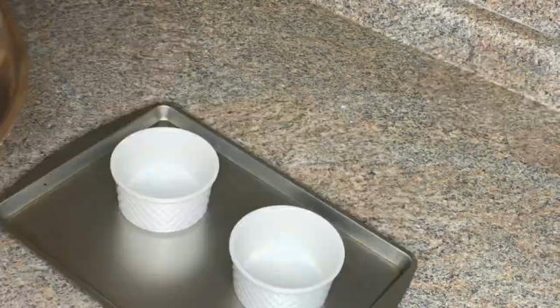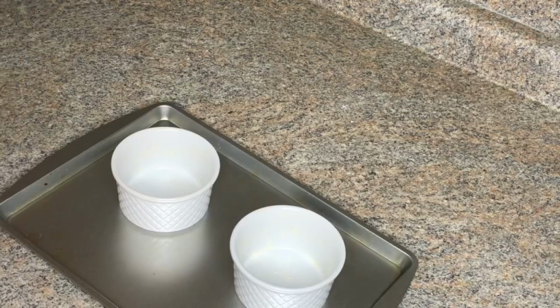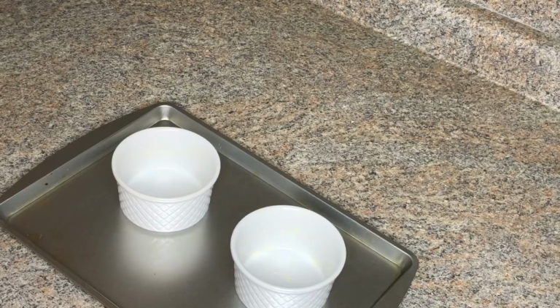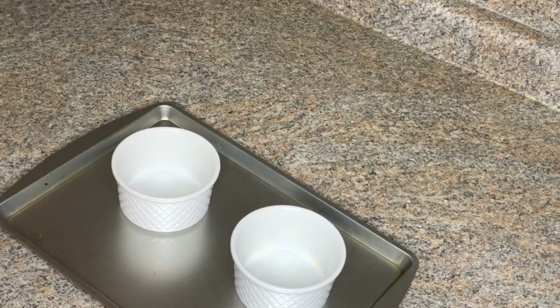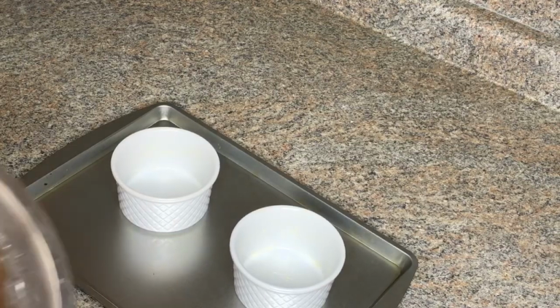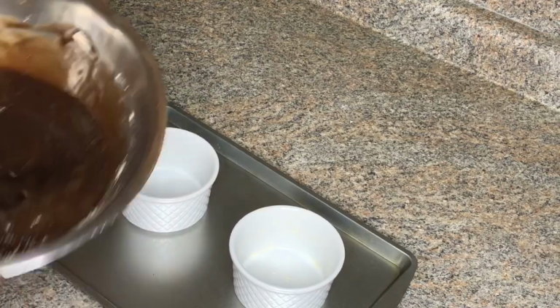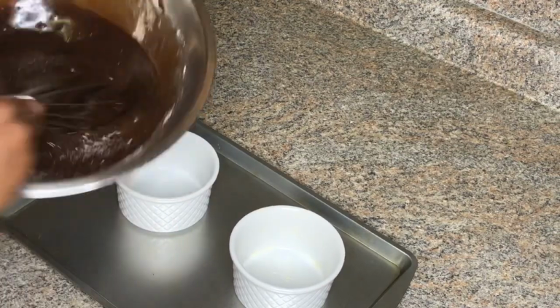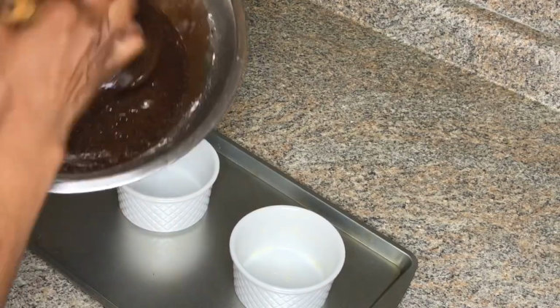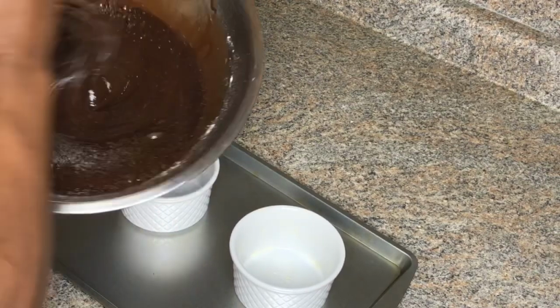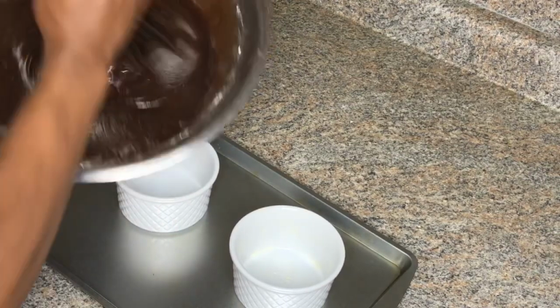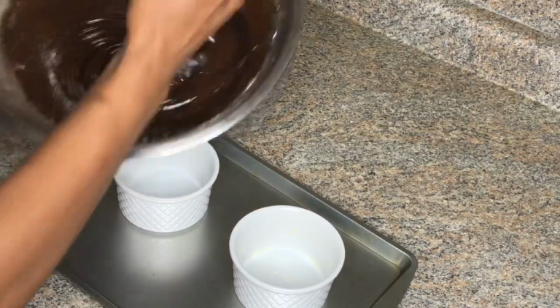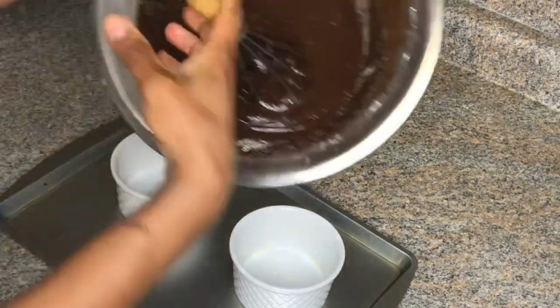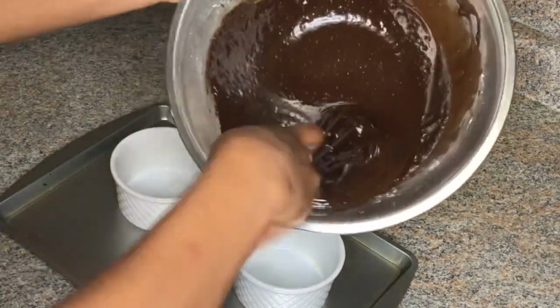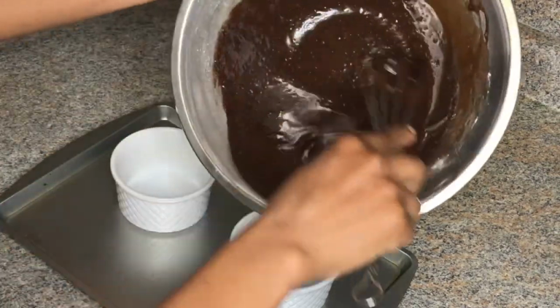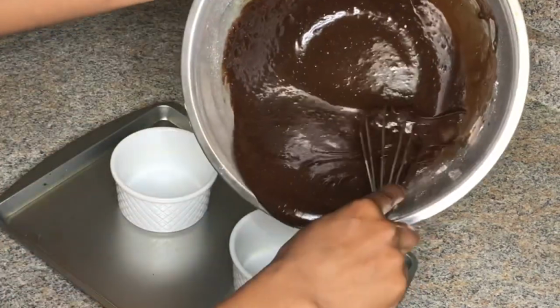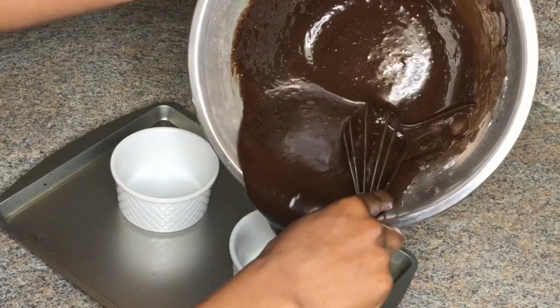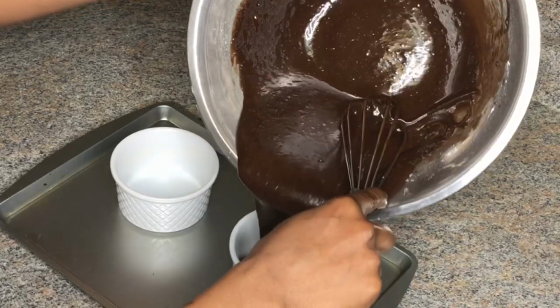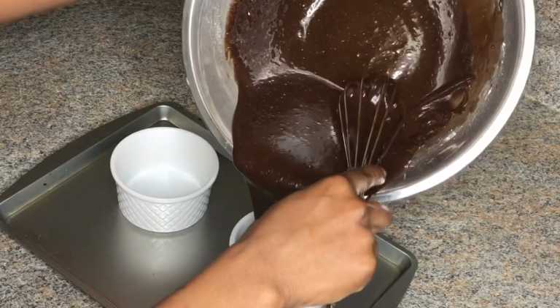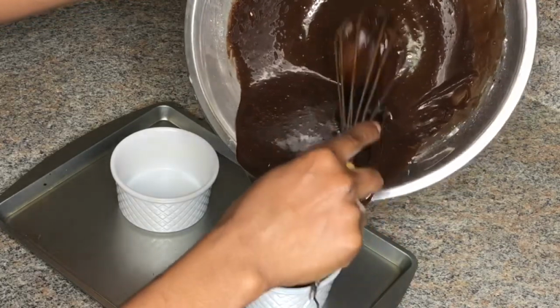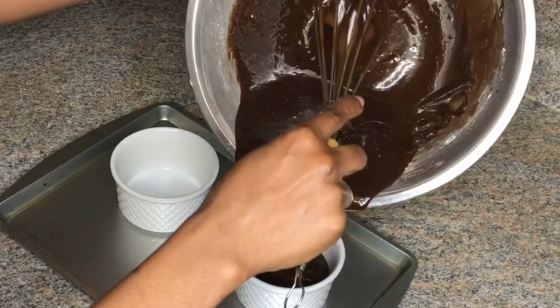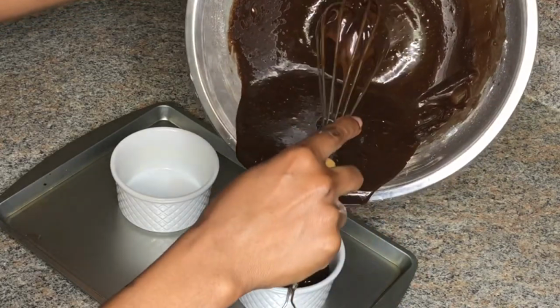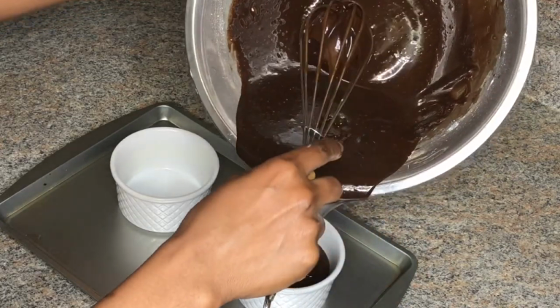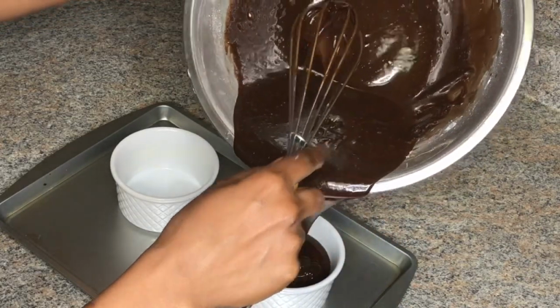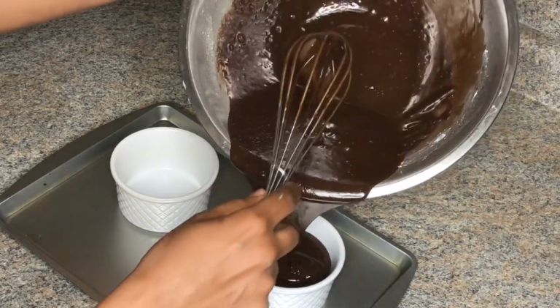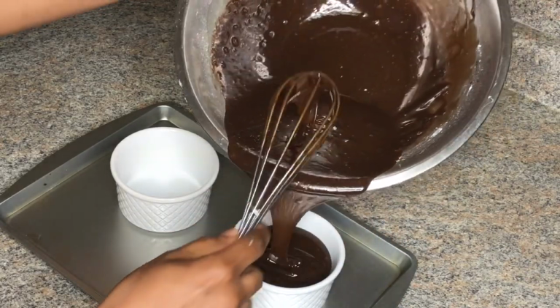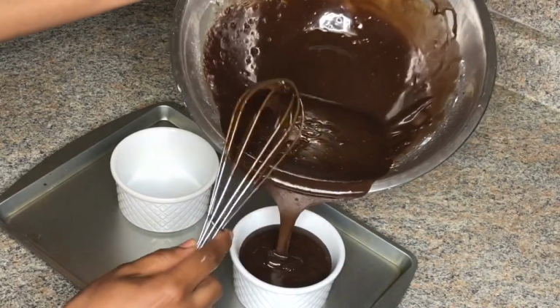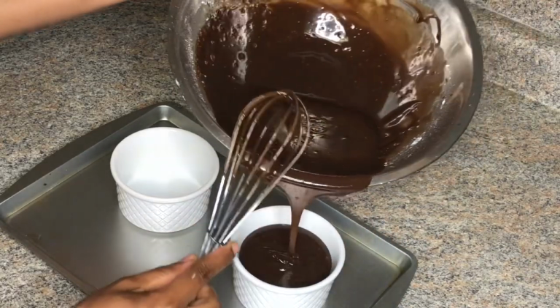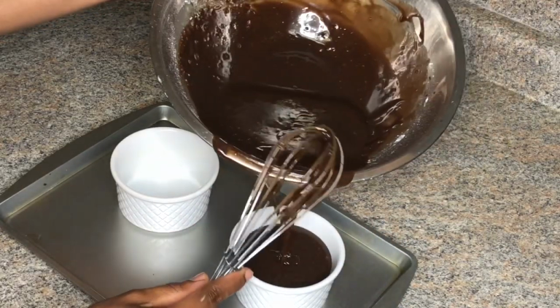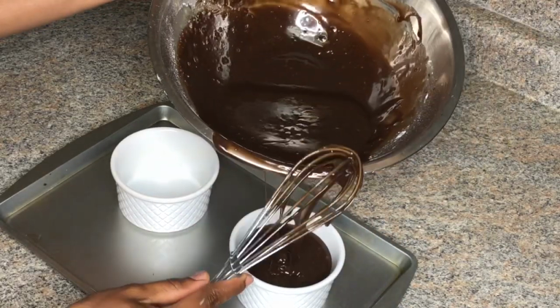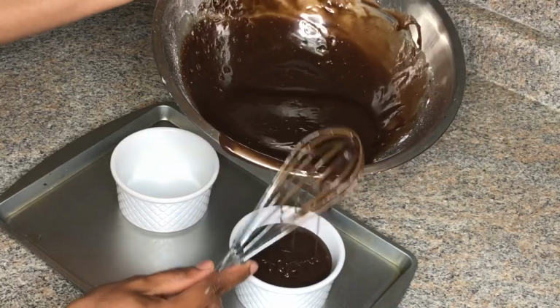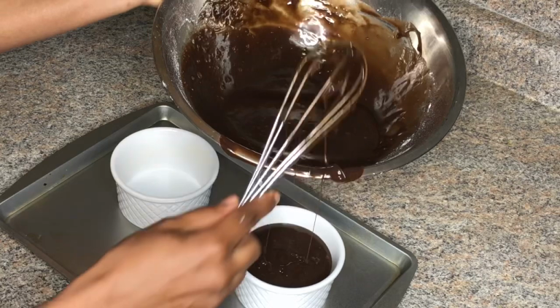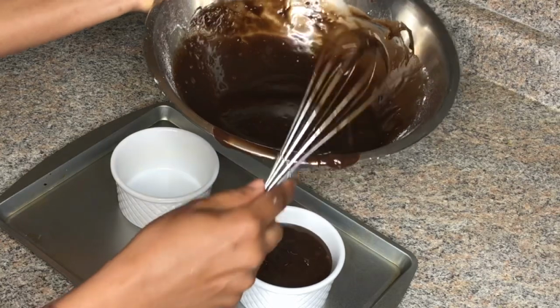Now I'll be pouring the batter evenly into these two ramen cans, then baking that in the oven for about 13 to 15 minutes. You'll know when the cake is done when the edges are firm but the middle will be runny.